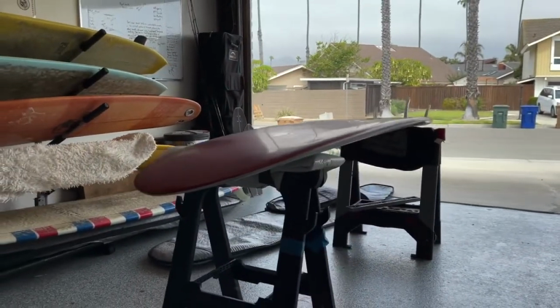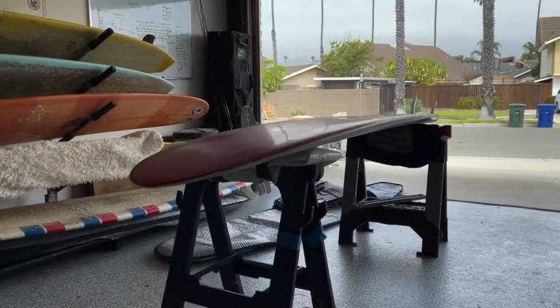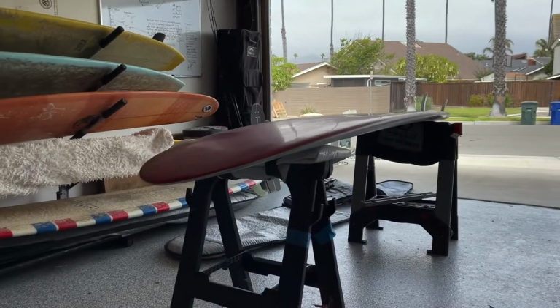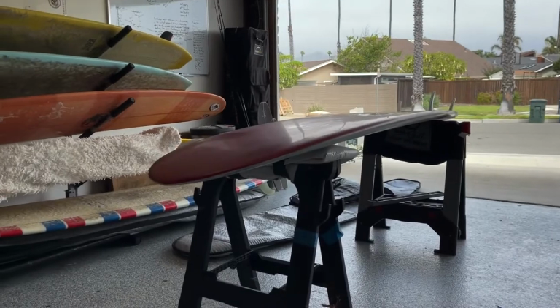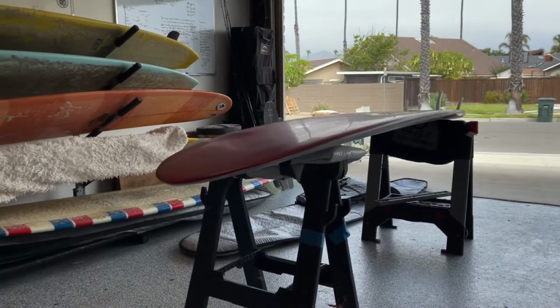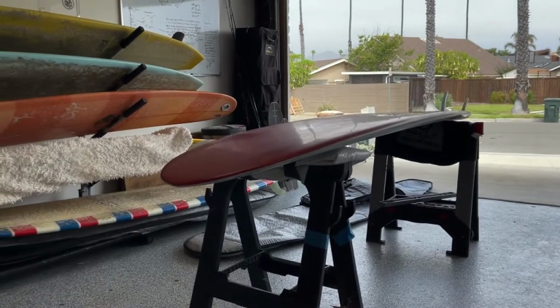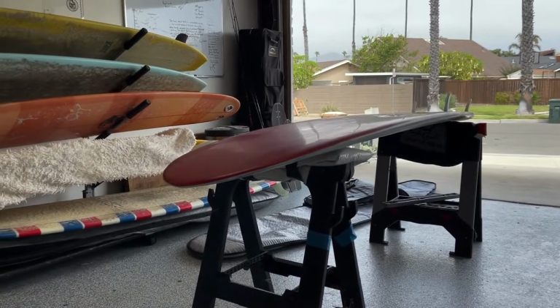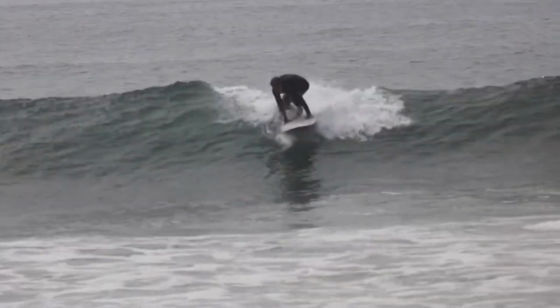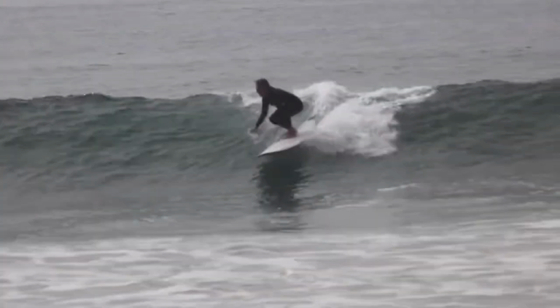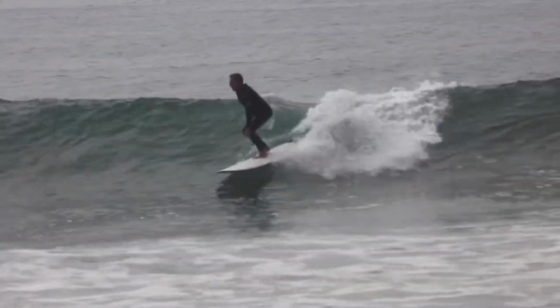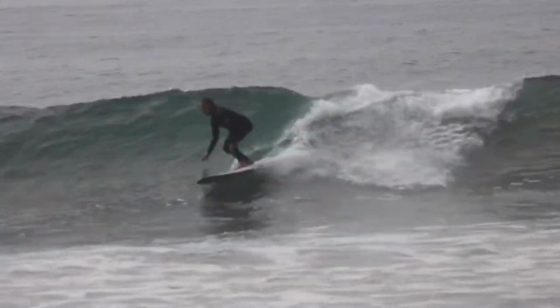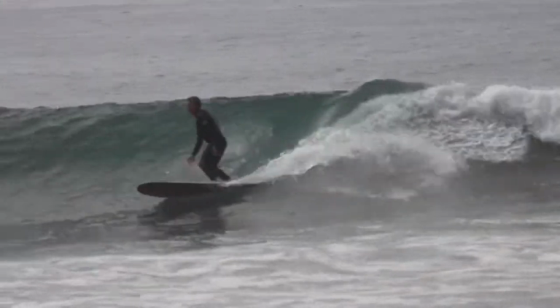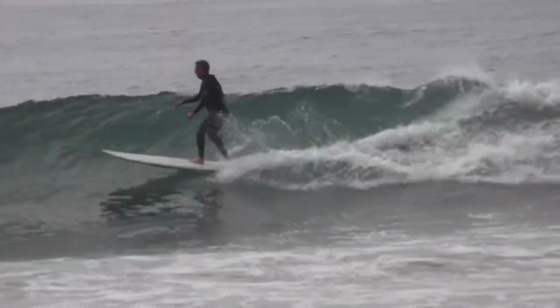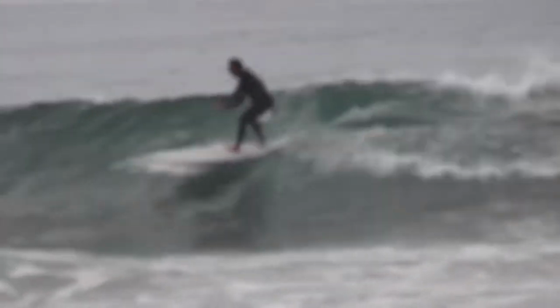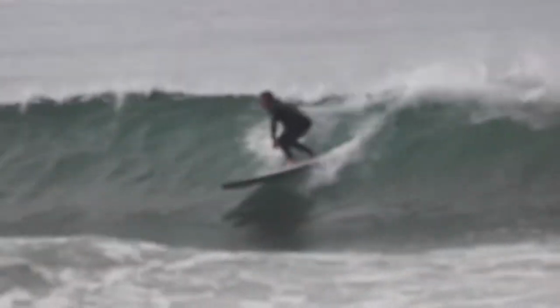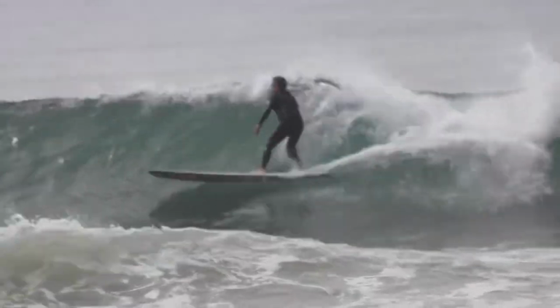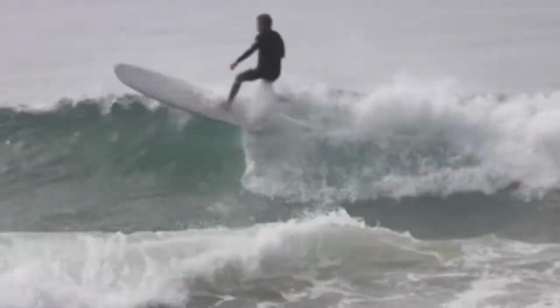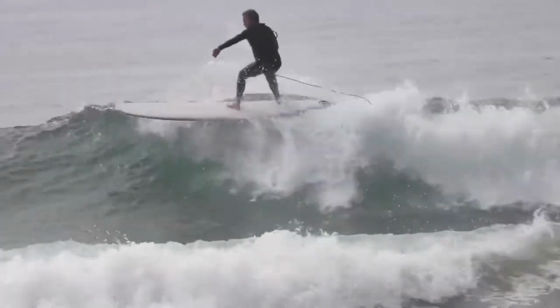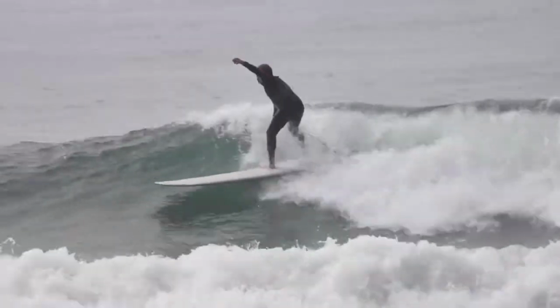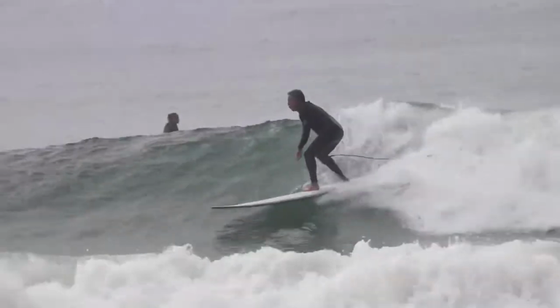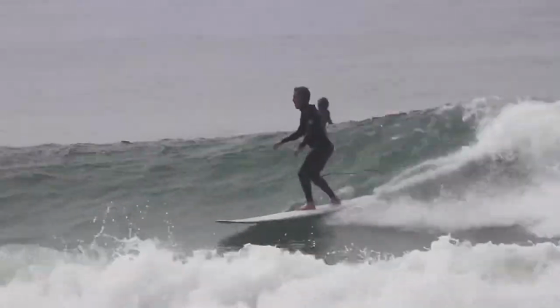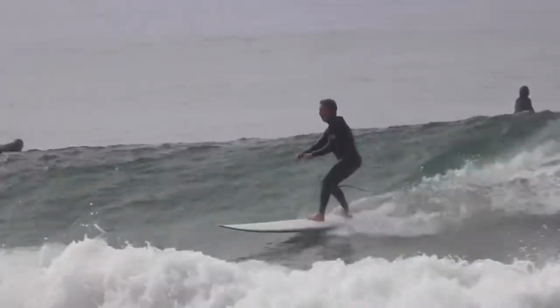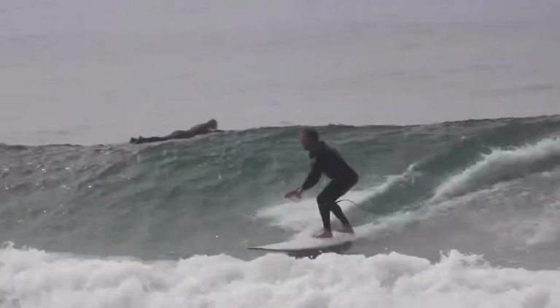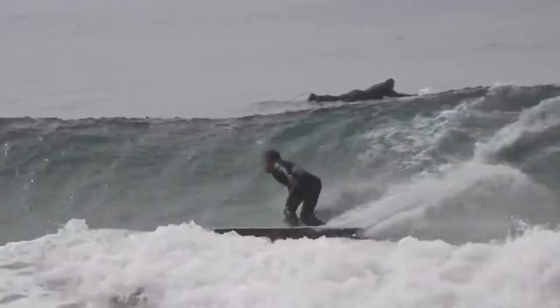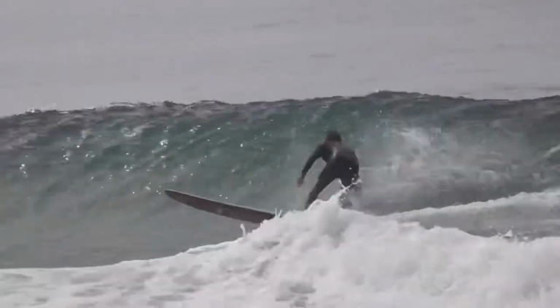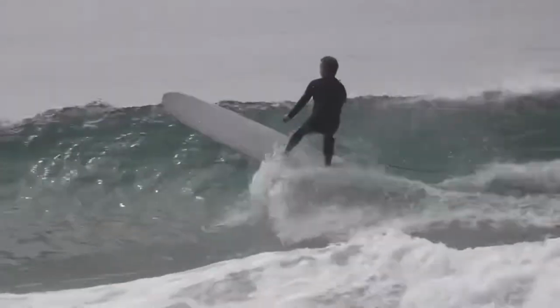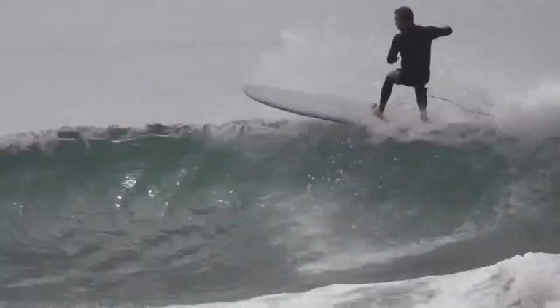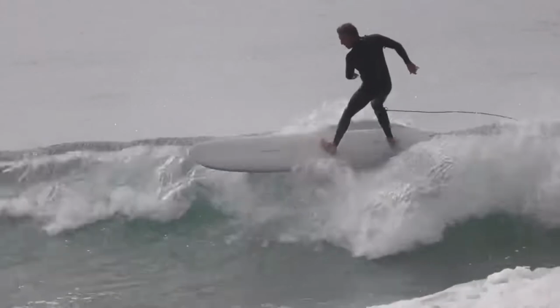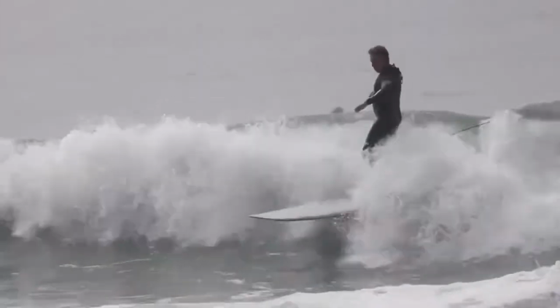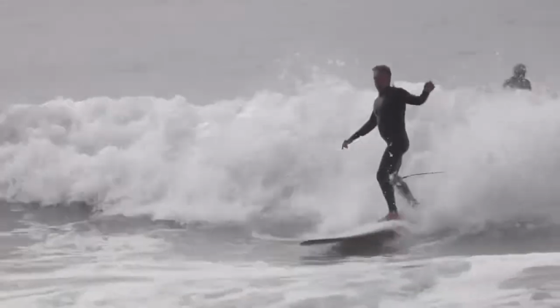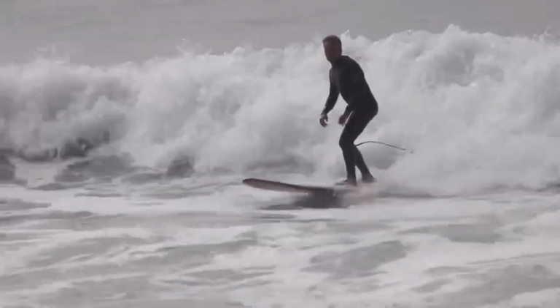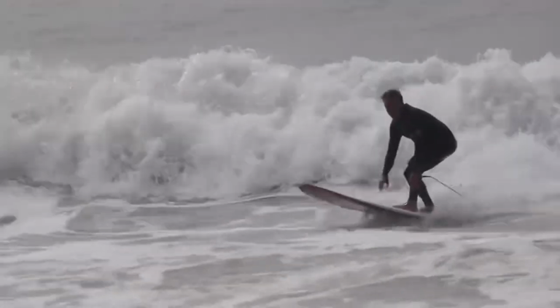Now, my first impression of this board — and before I go there, full disclosure — I only surfed this board for two sessions. One one-hour session where the waves were crappy beach break.